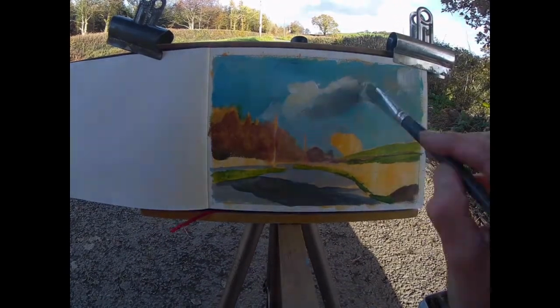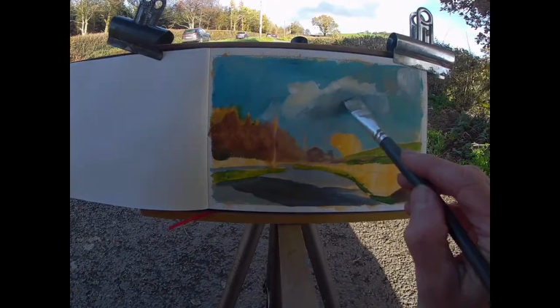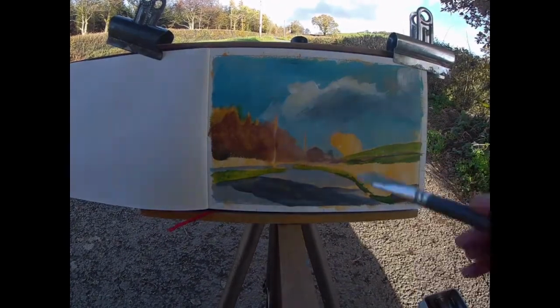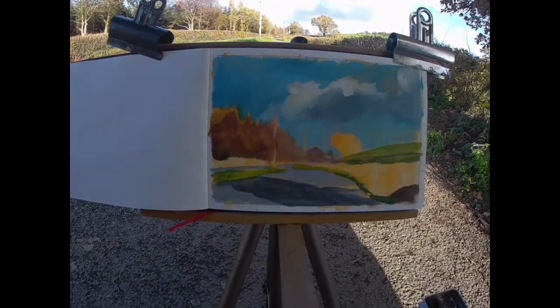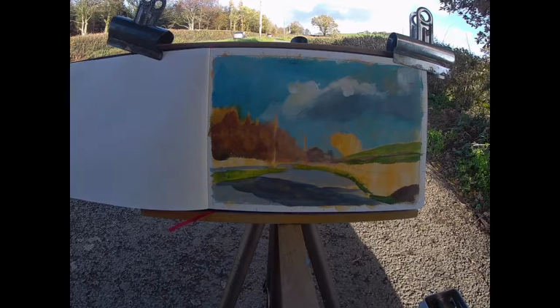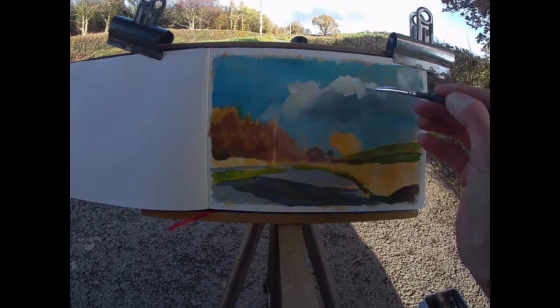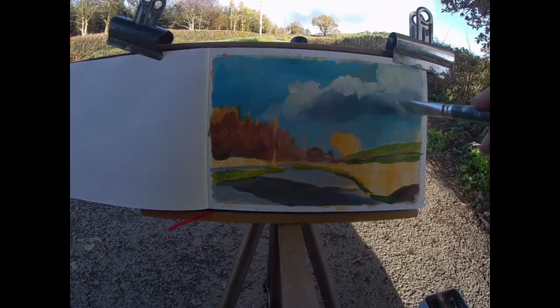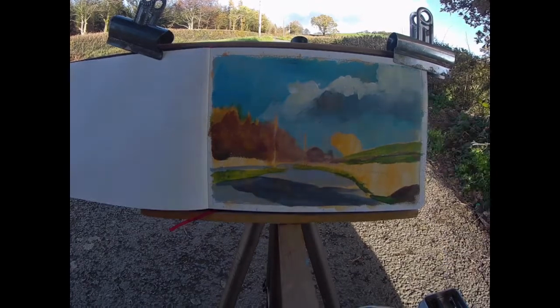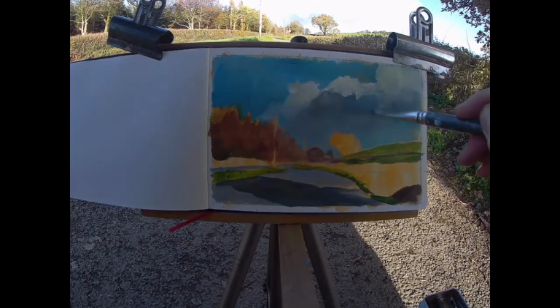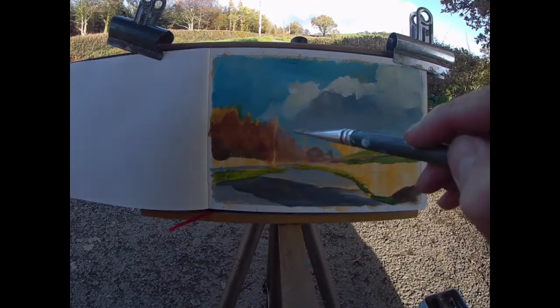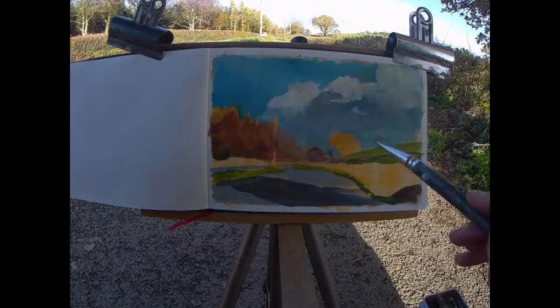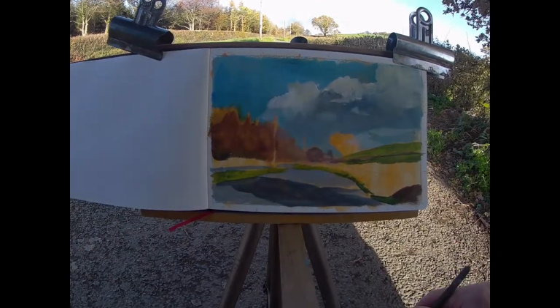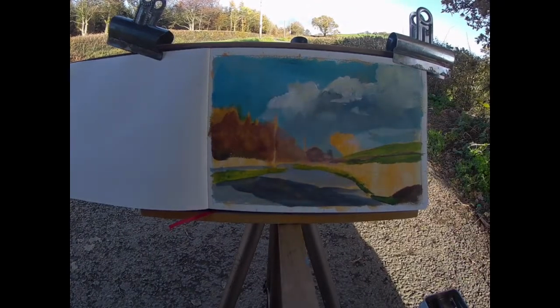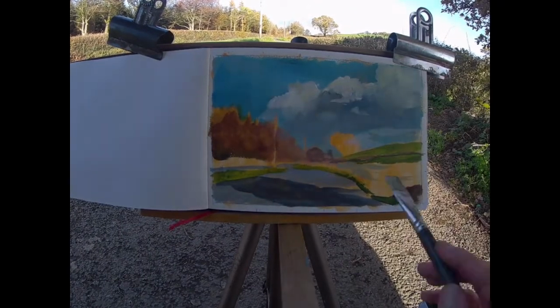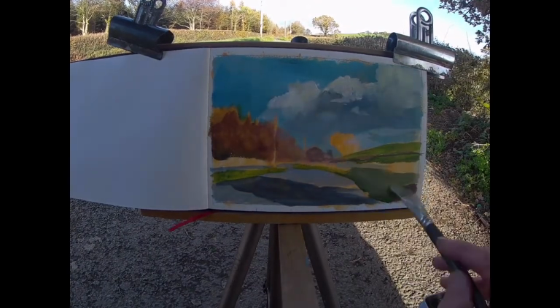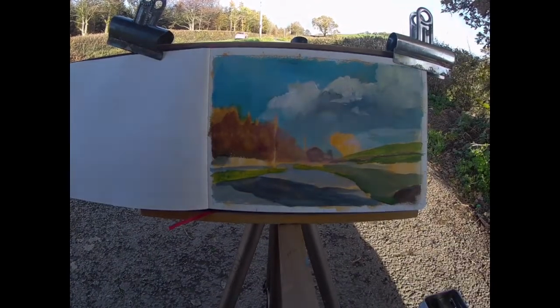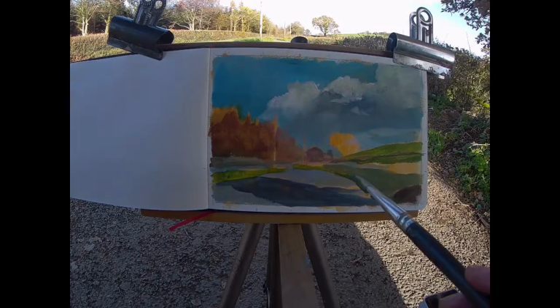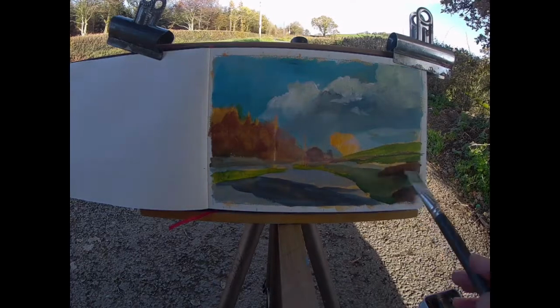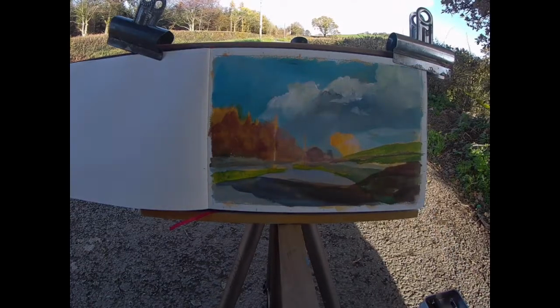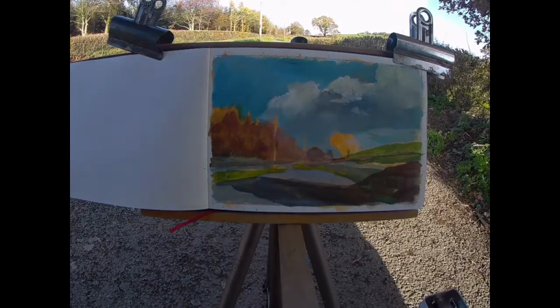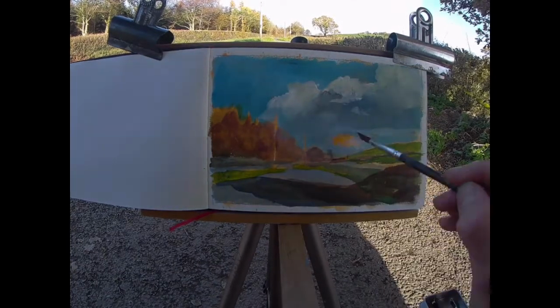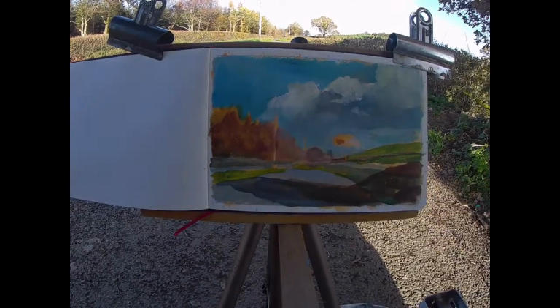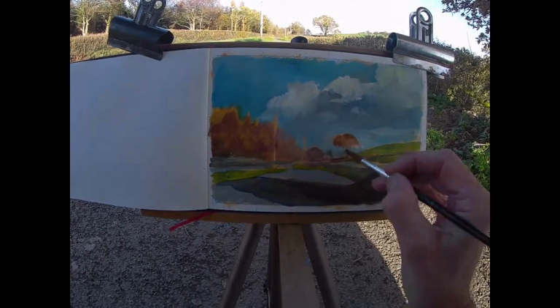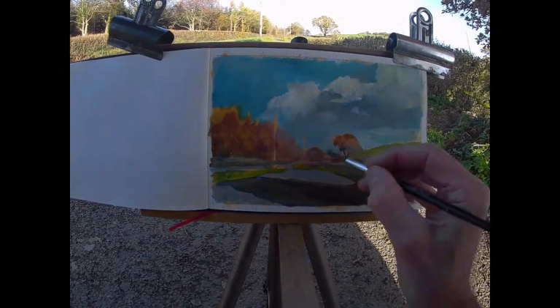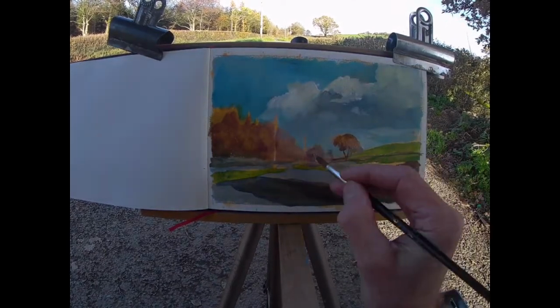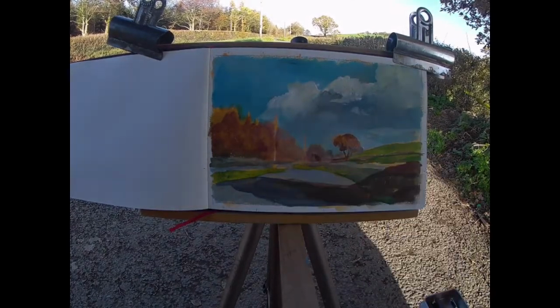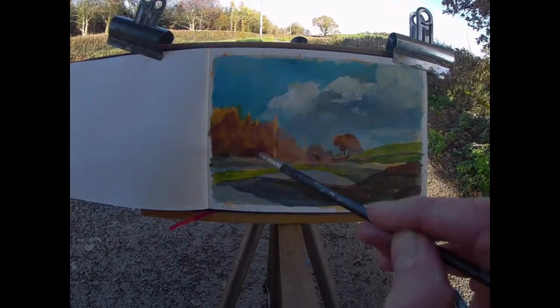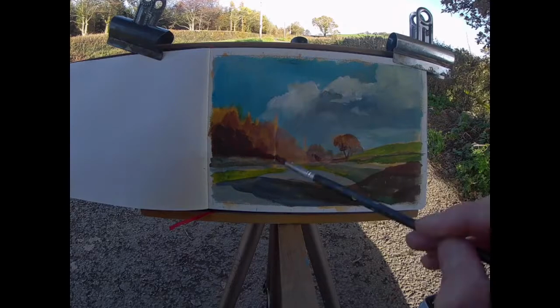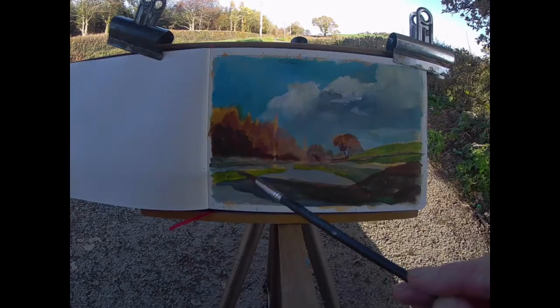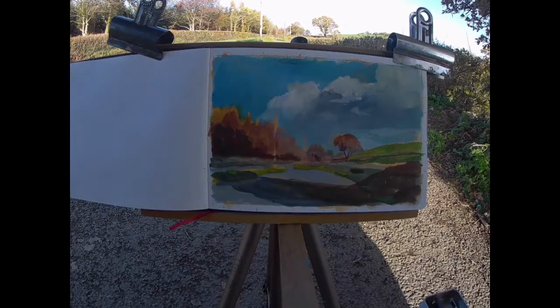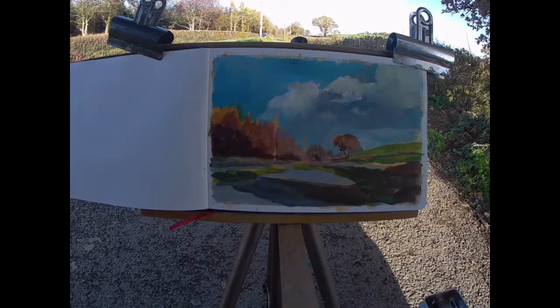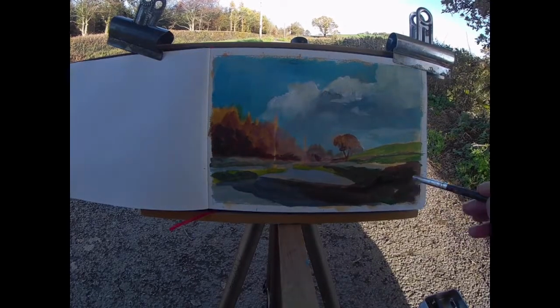It's a race against the clock always when you're working in changeable conditions. You've just got to hammer them out. Acrylics are brilliant for this kind of work — you just keep it going, keep it going, don't stop.